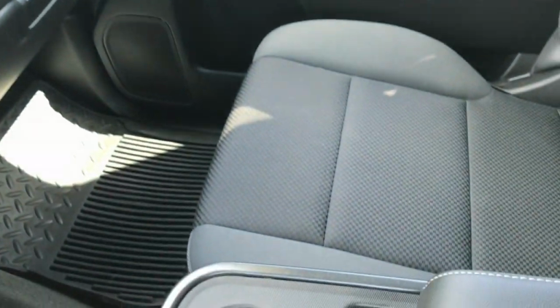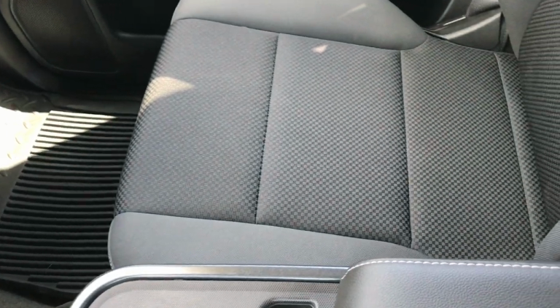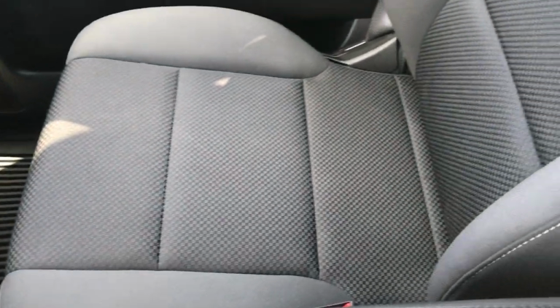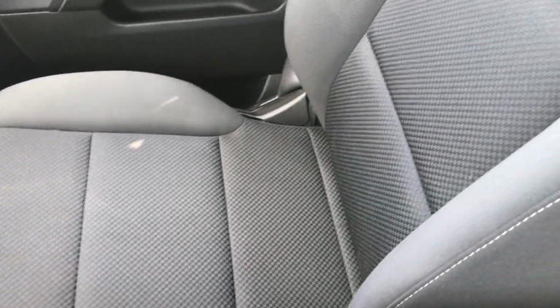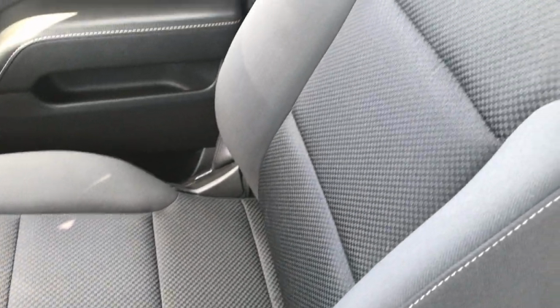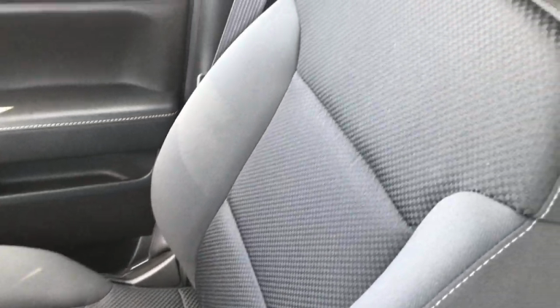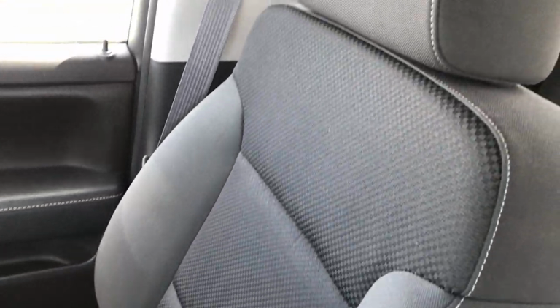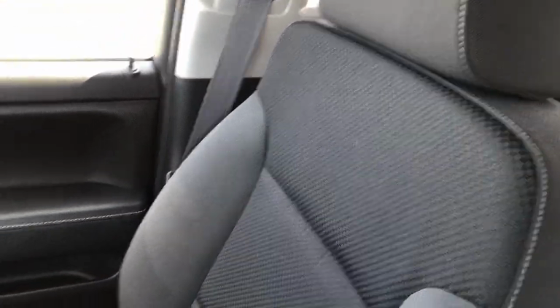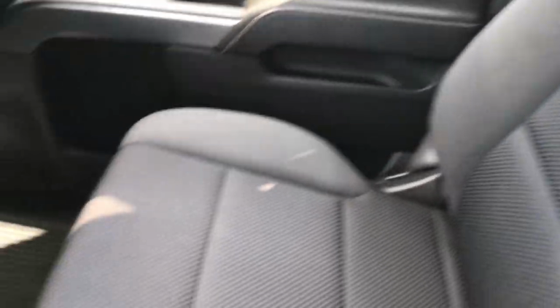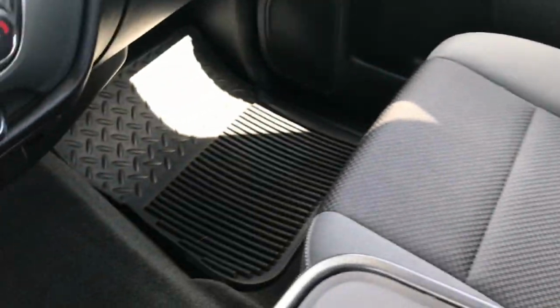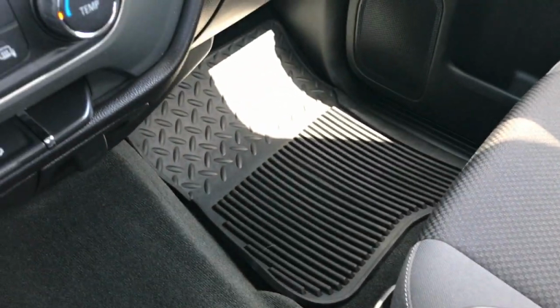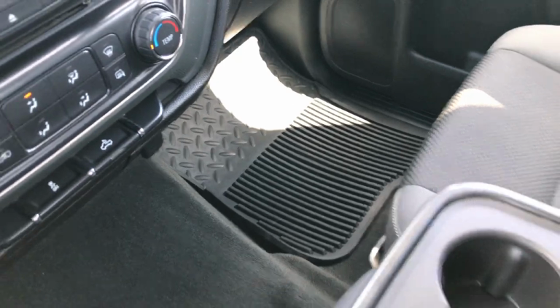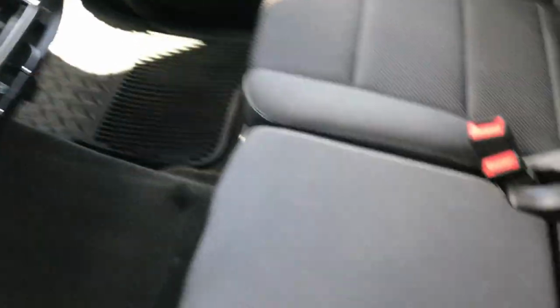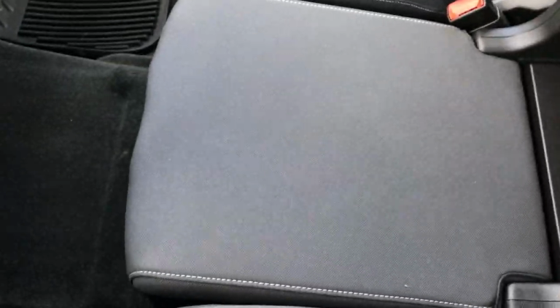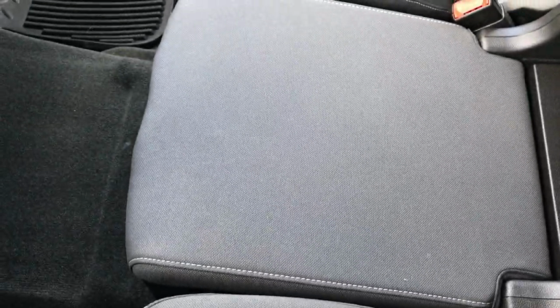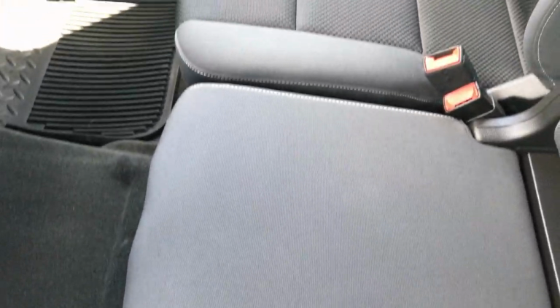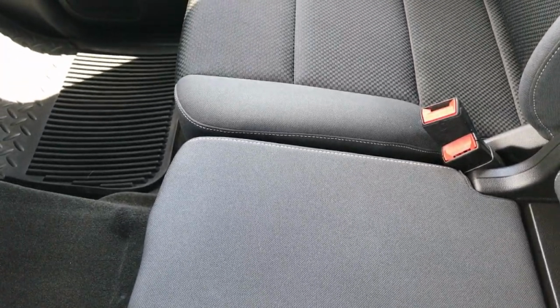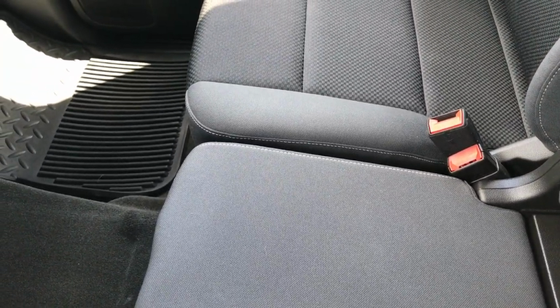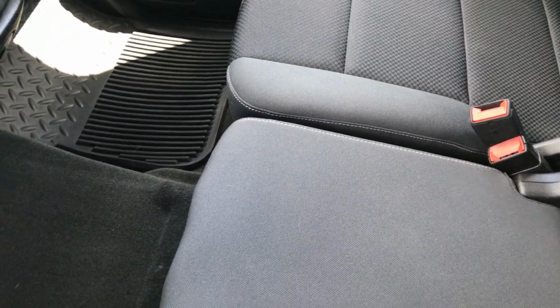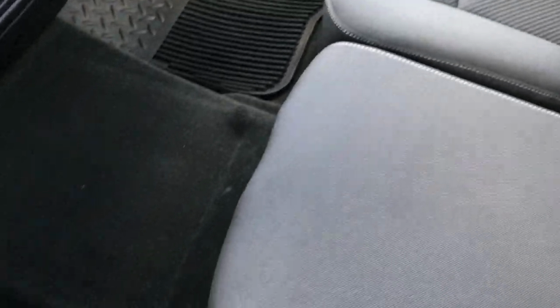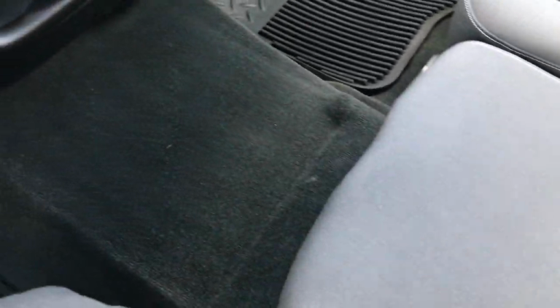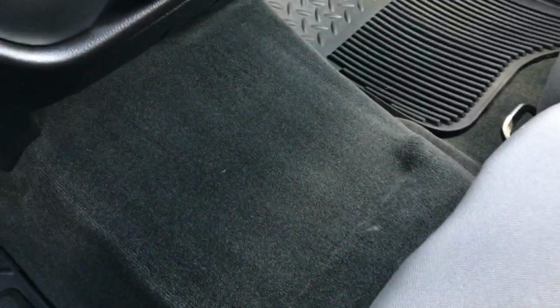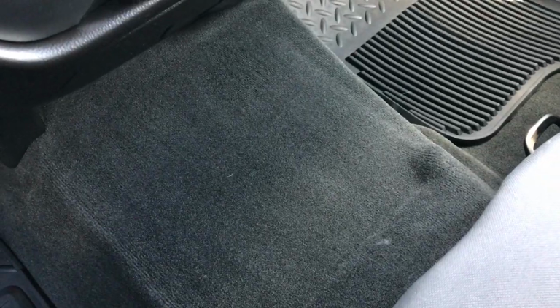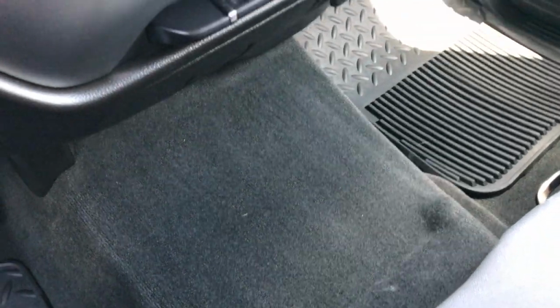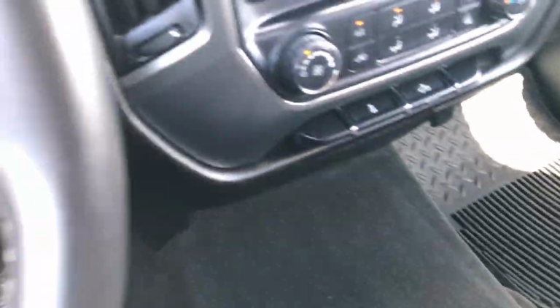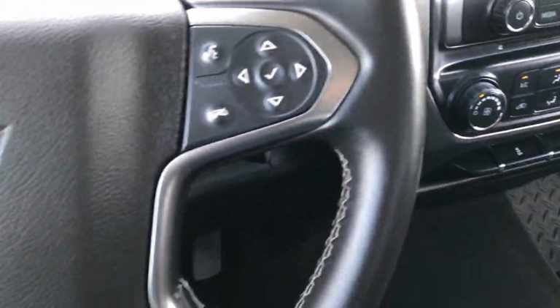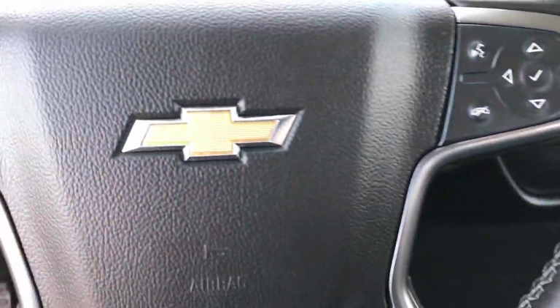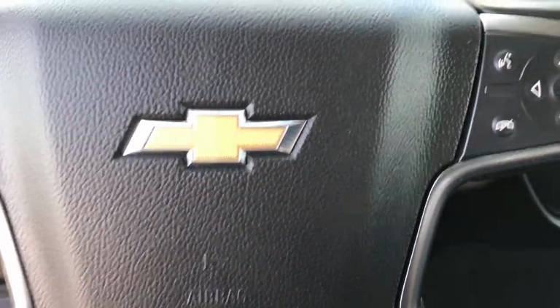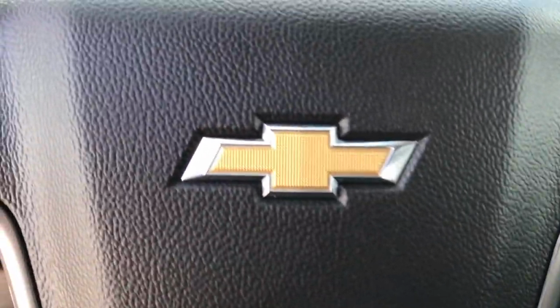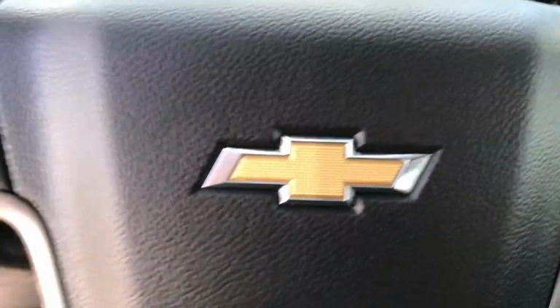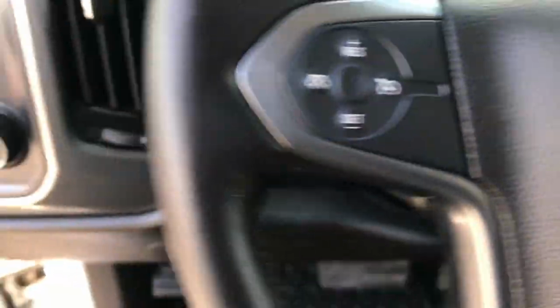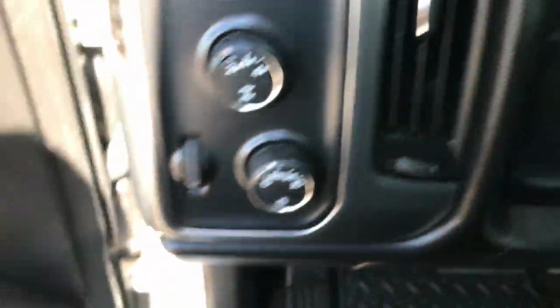Passenger seat is very clean as well, no rips or tears. Once again, all-weather floor mats on that side. And you have a 40/20/40 split bench seating right here. The carpeting is very clean as well. This truck's never been smoked in — smells very, very clean inside.